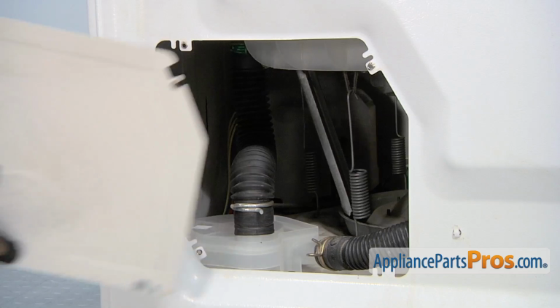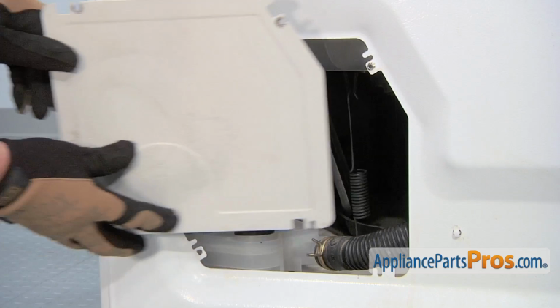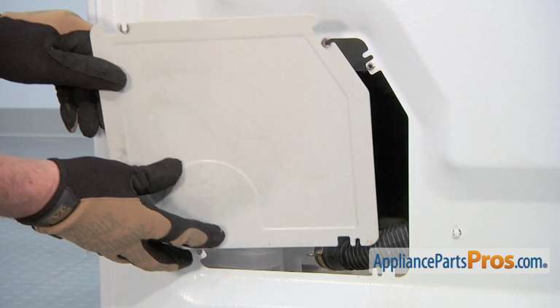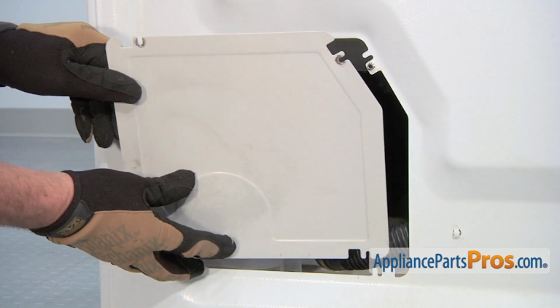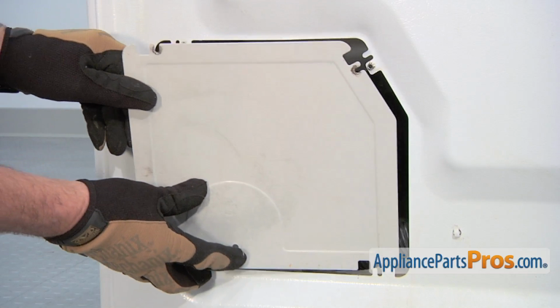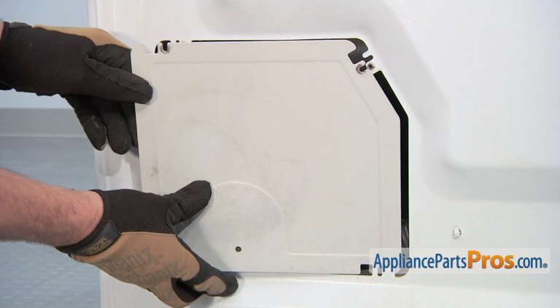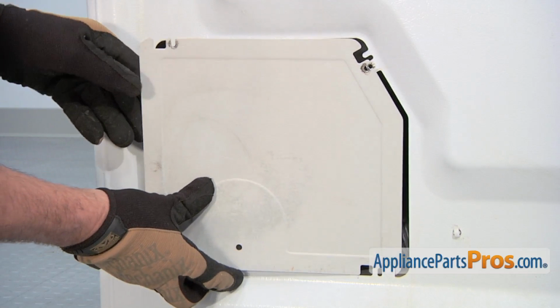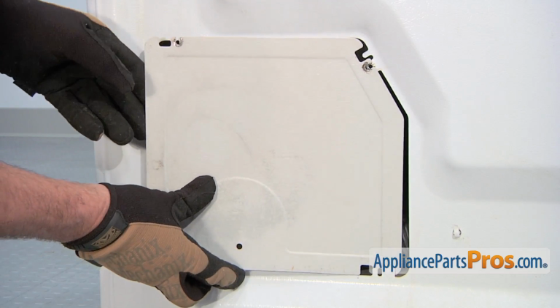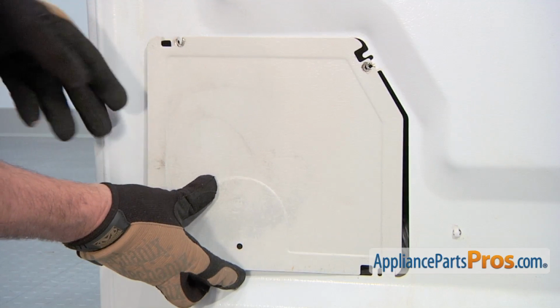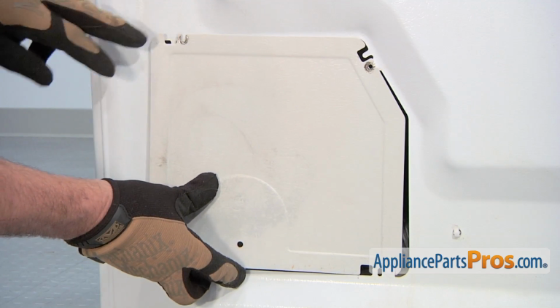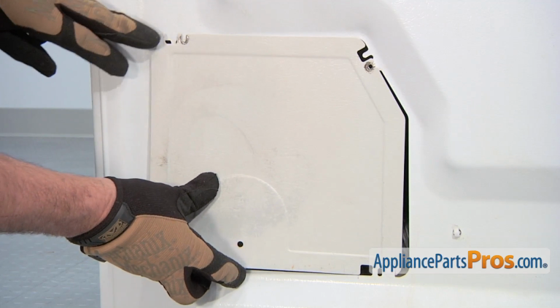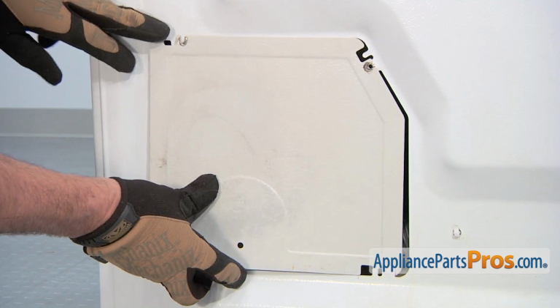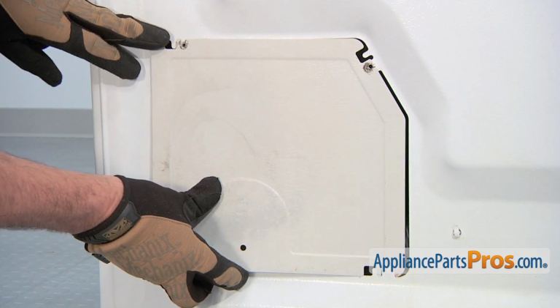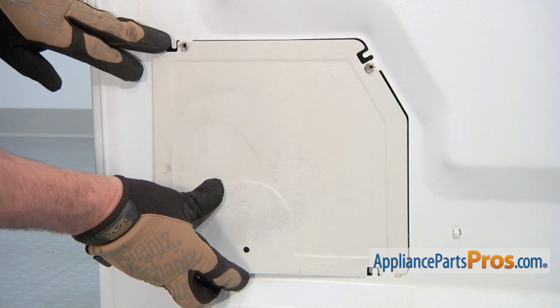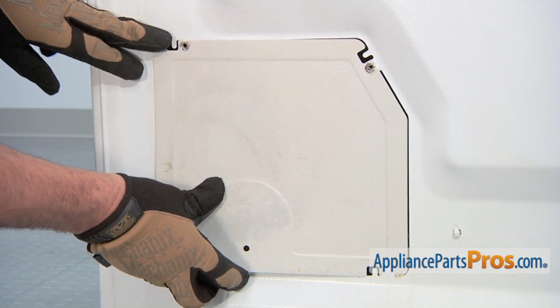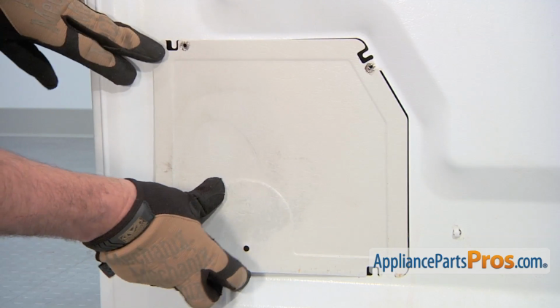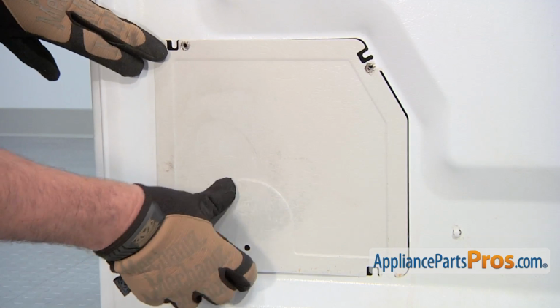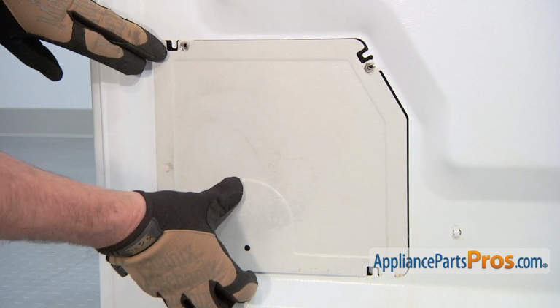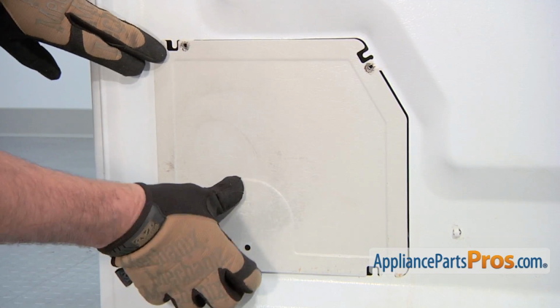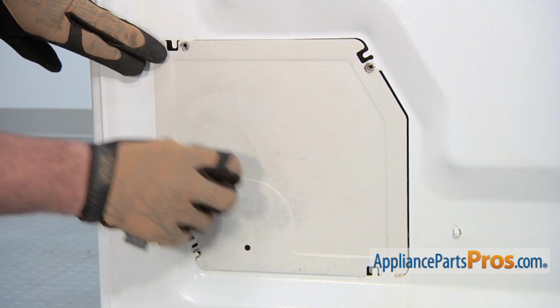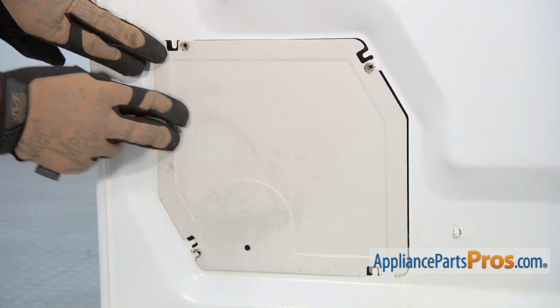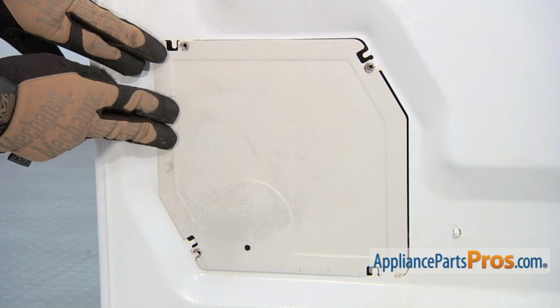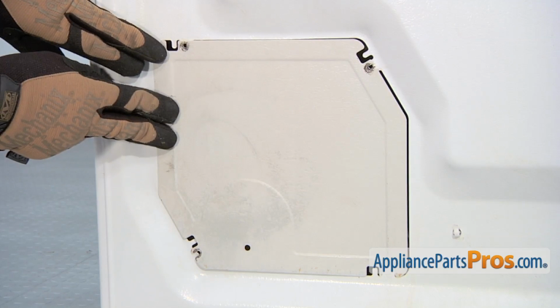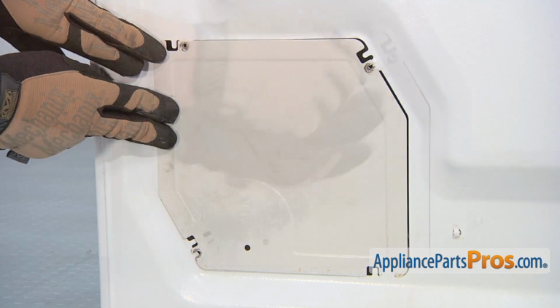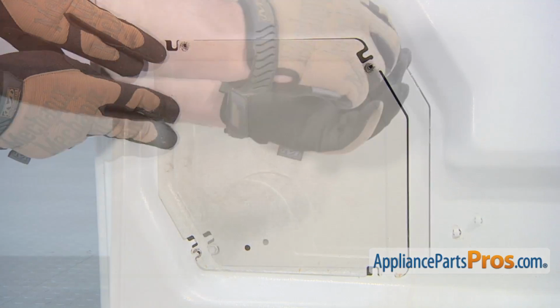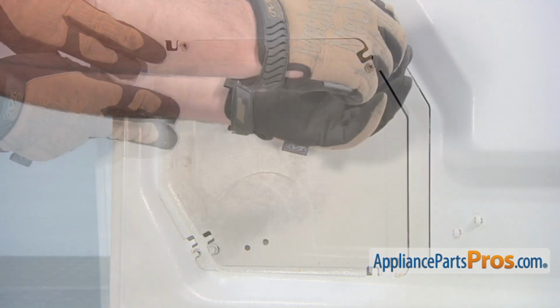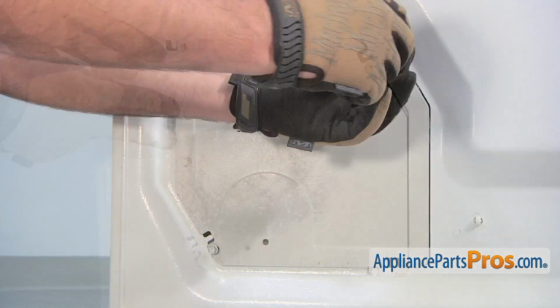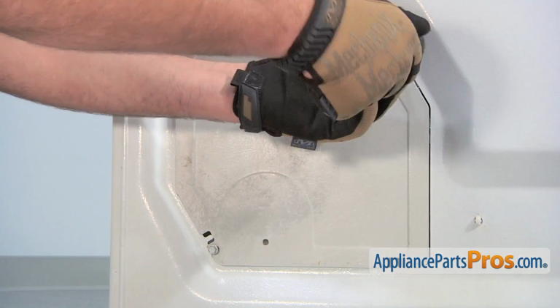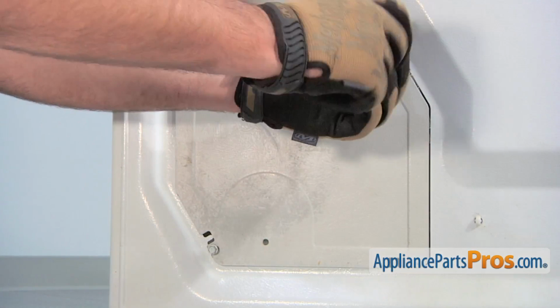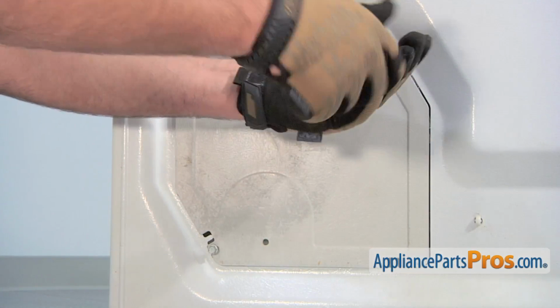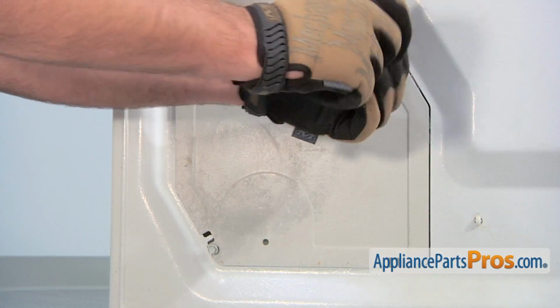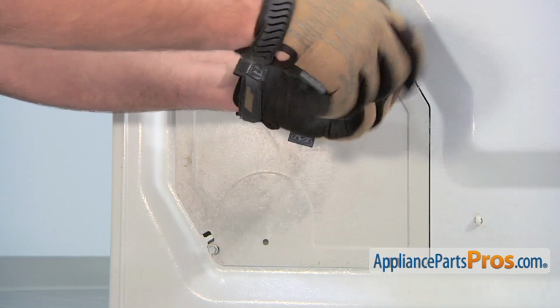Reinstall the back panel, then thread in and tighten the three retaining screws.